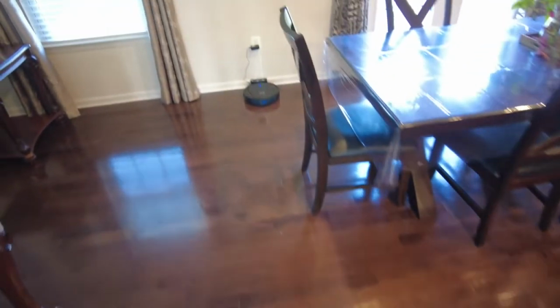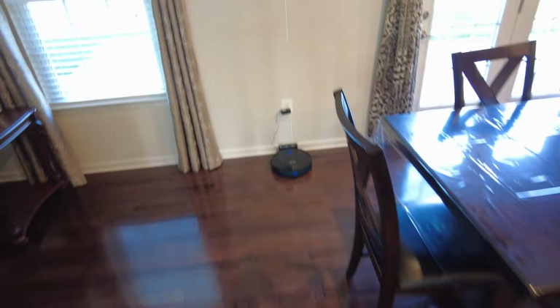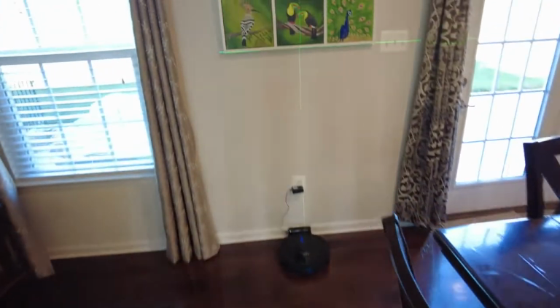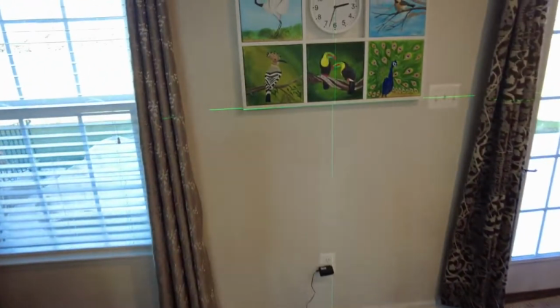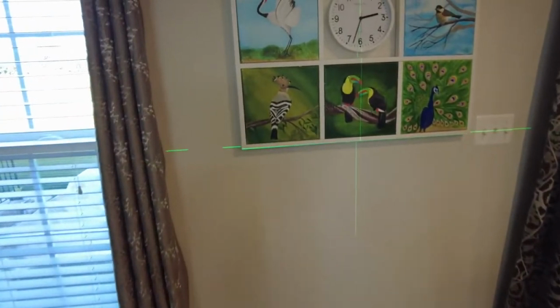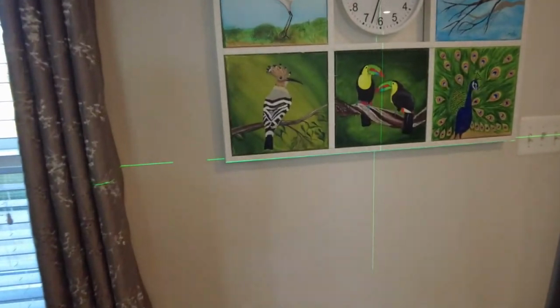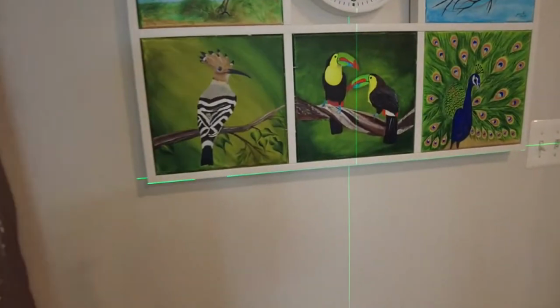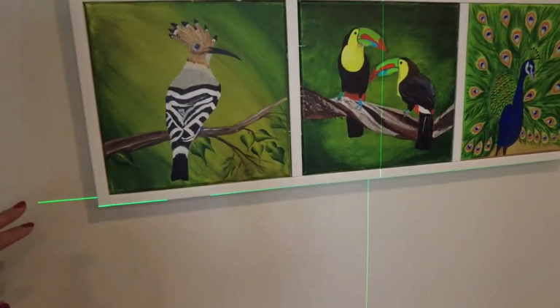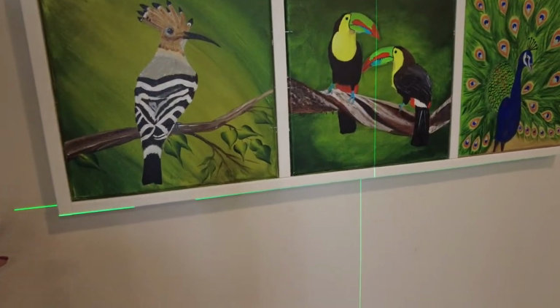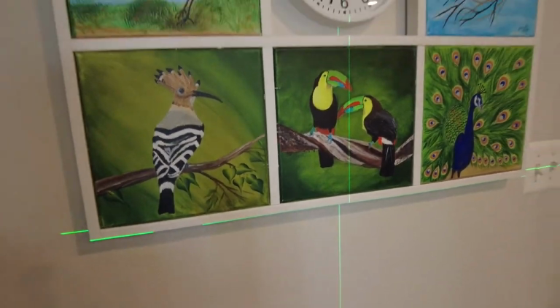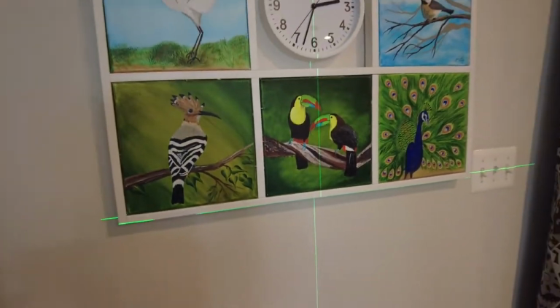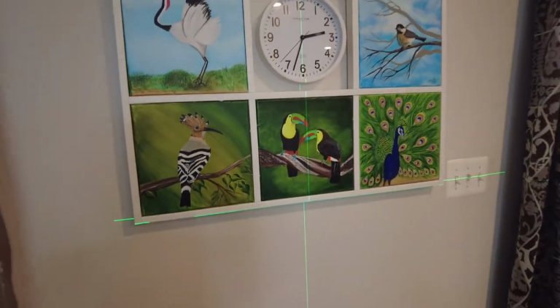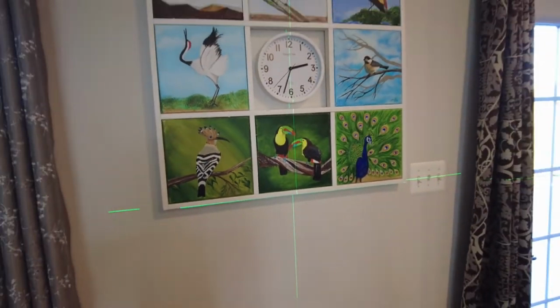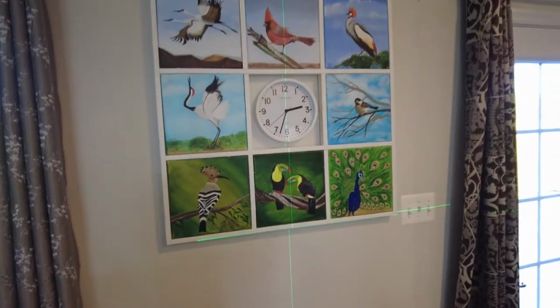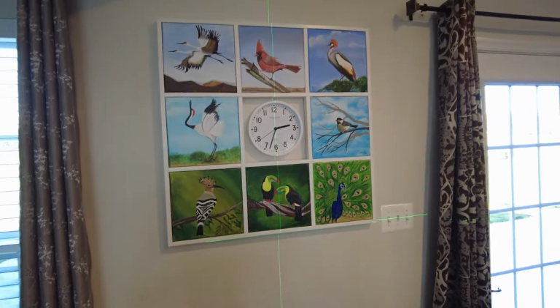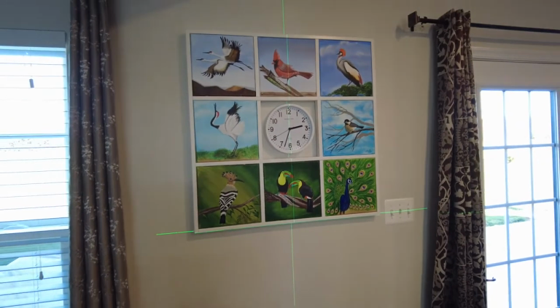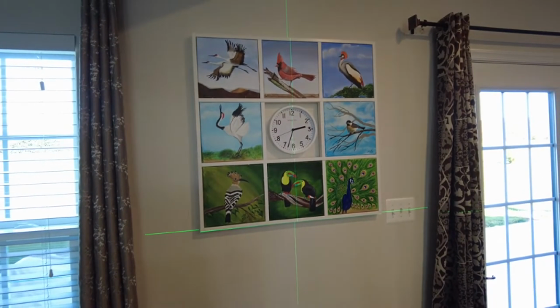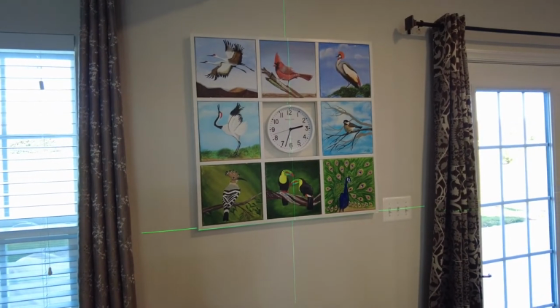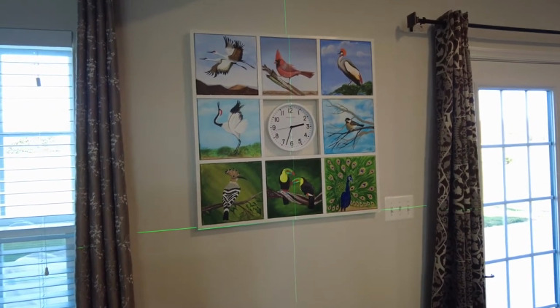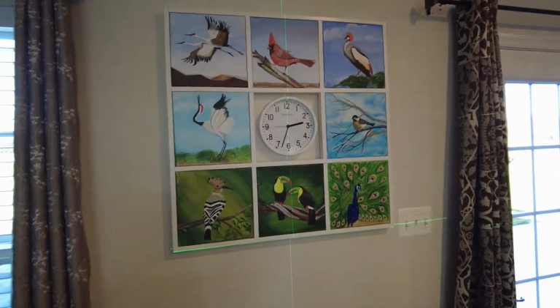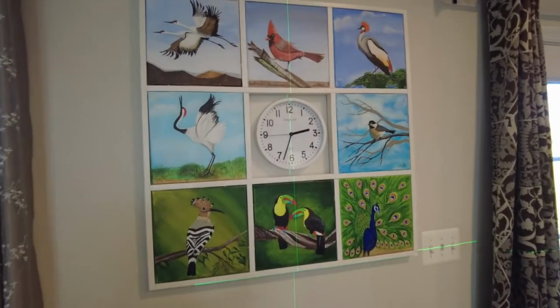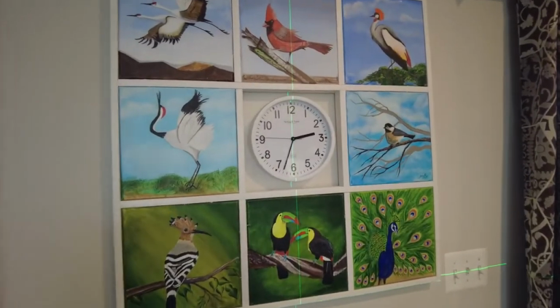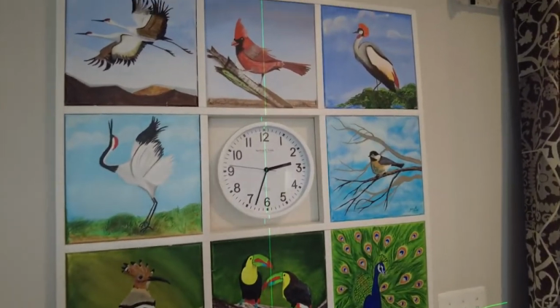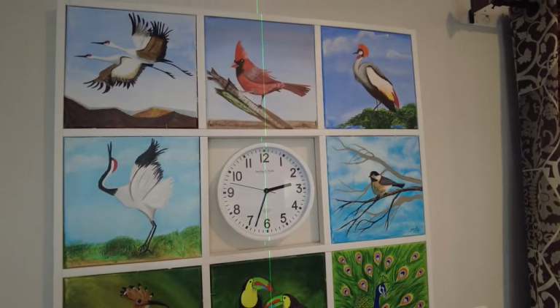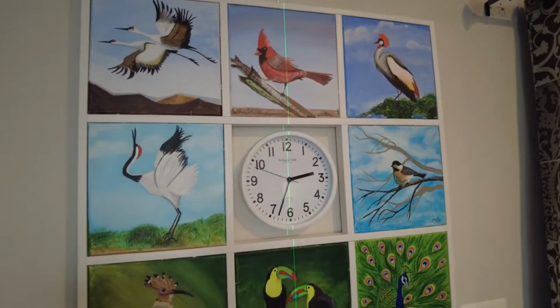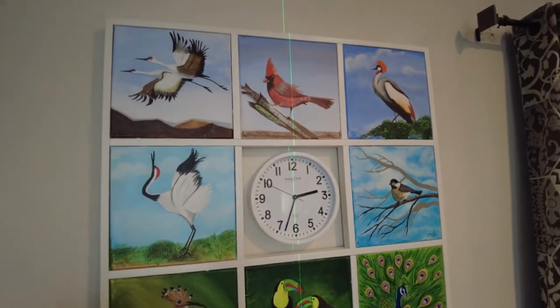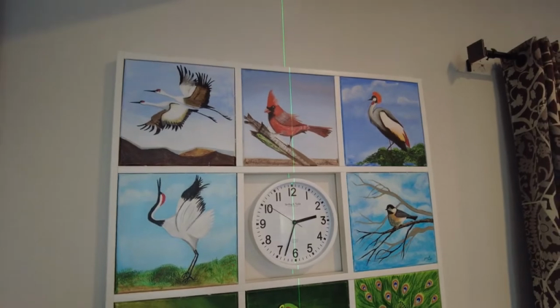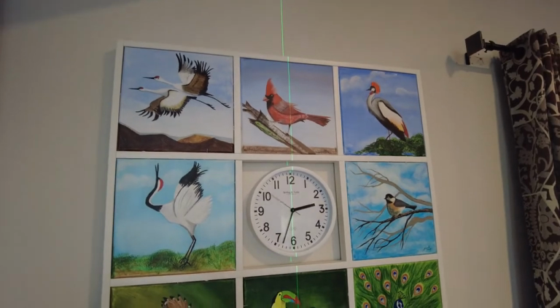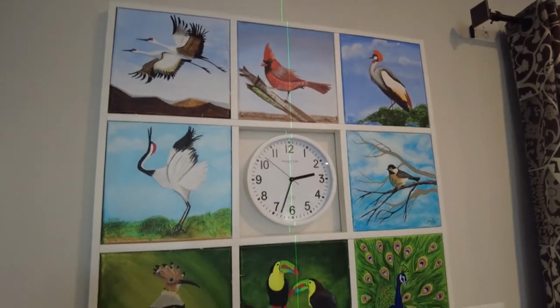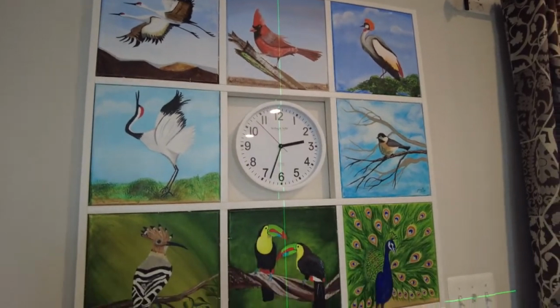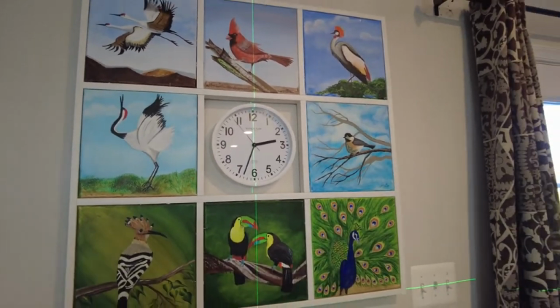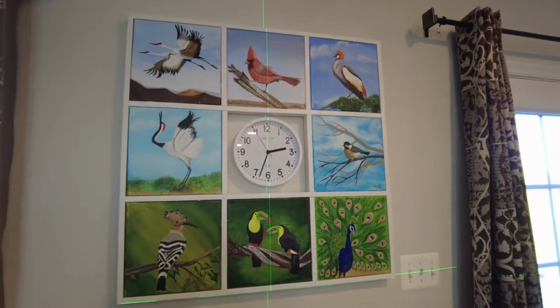We then used a laser to hang the piece on the wall. I hope you enjoyed the making of this frame as much as I did. Overall, if you're still with me, thank you for watching — we'll see you in the next one.